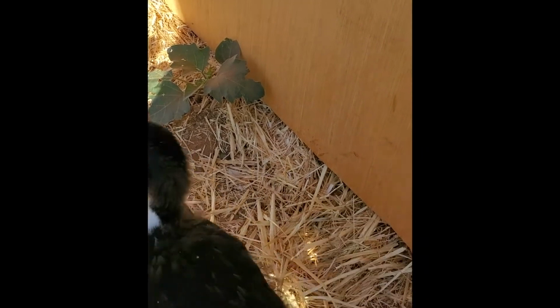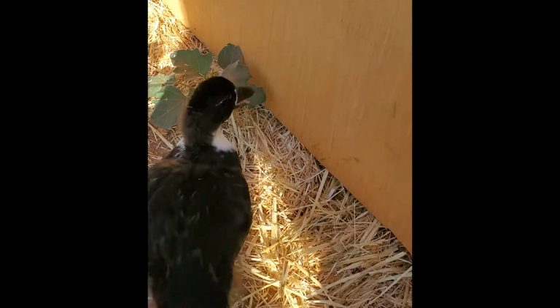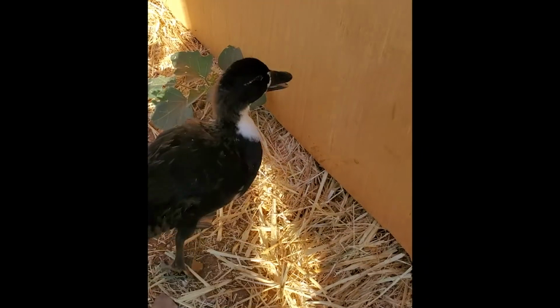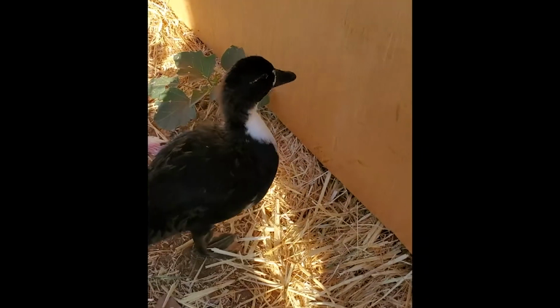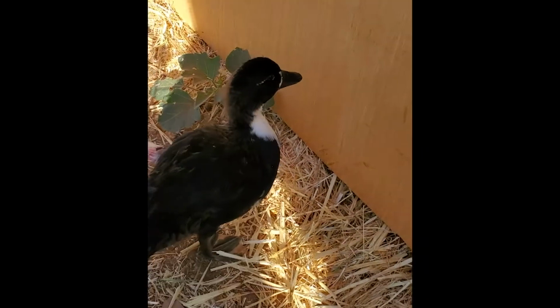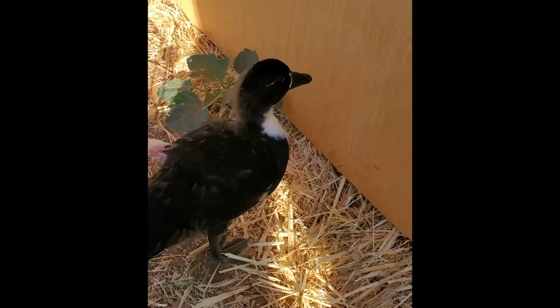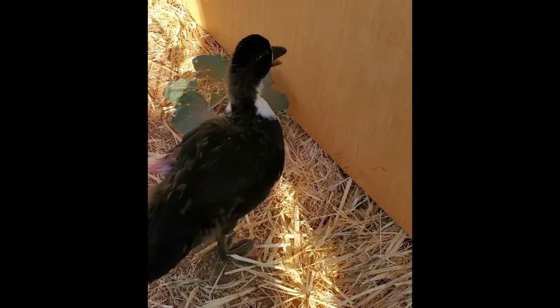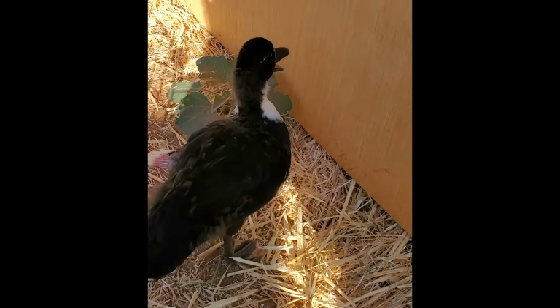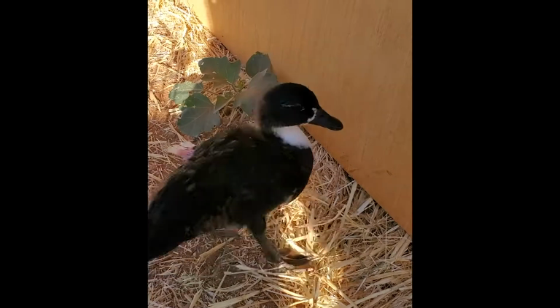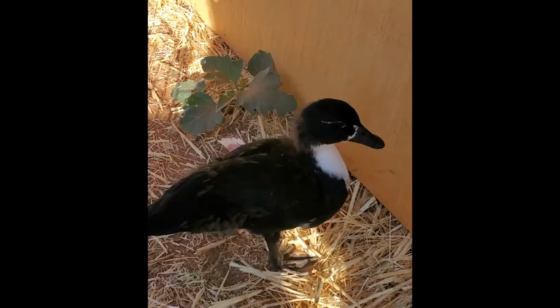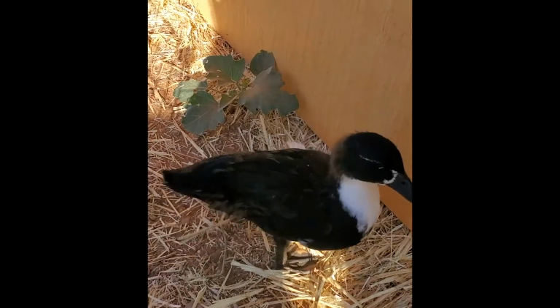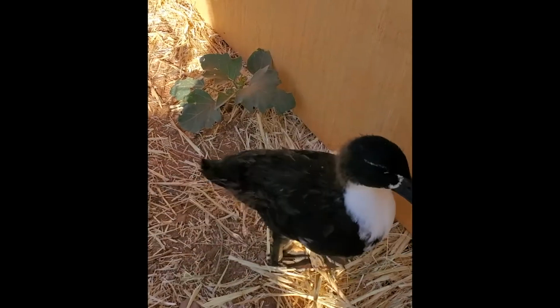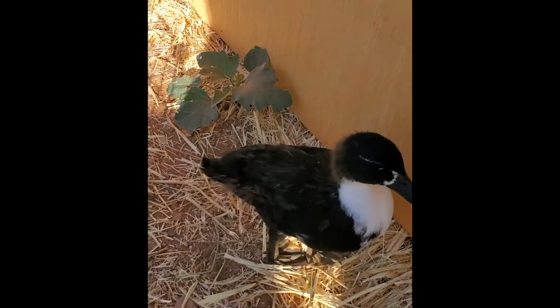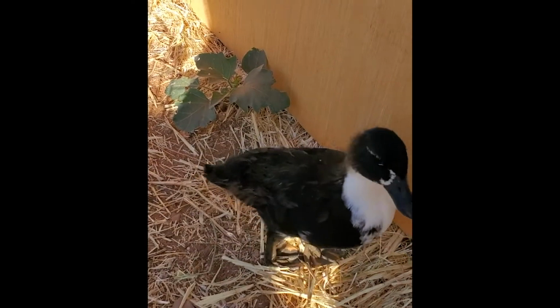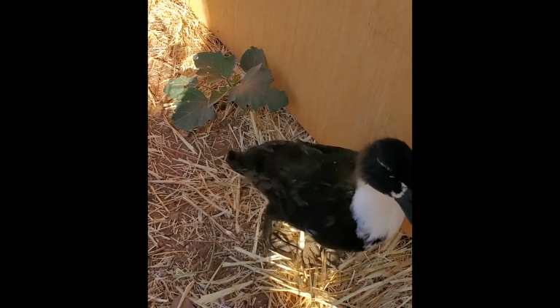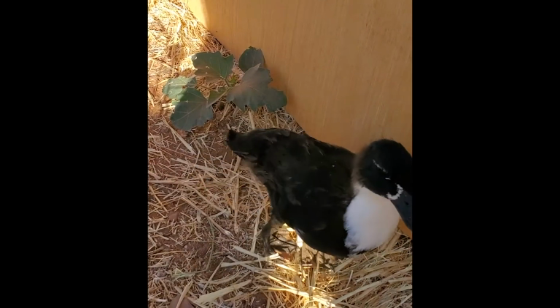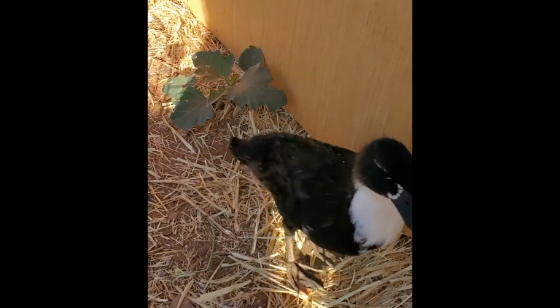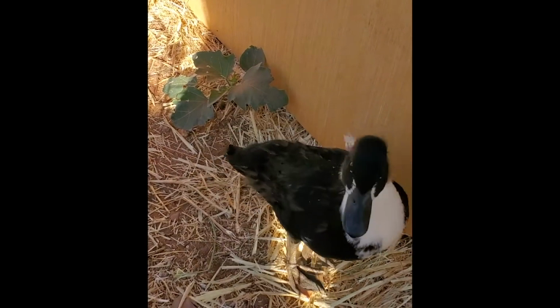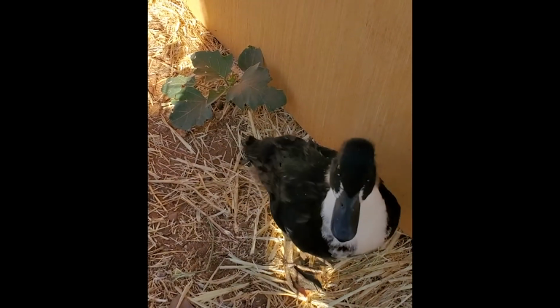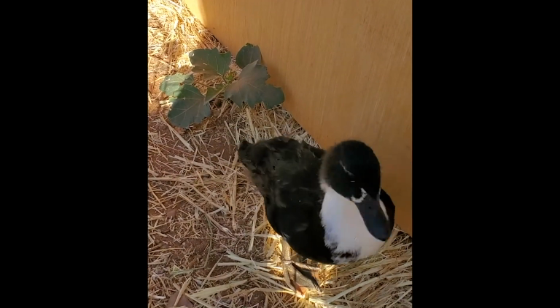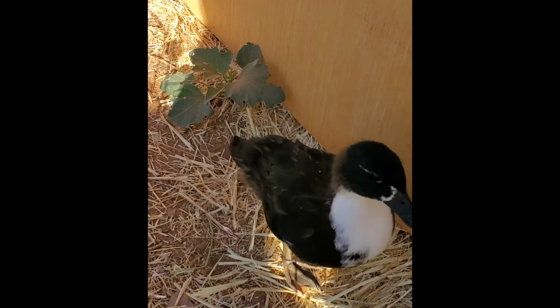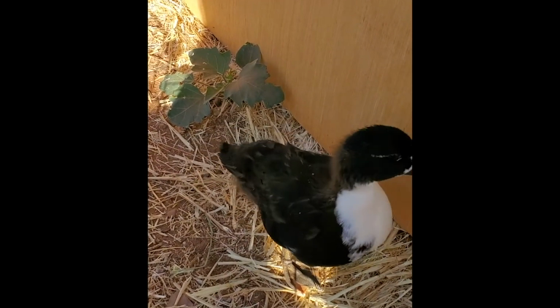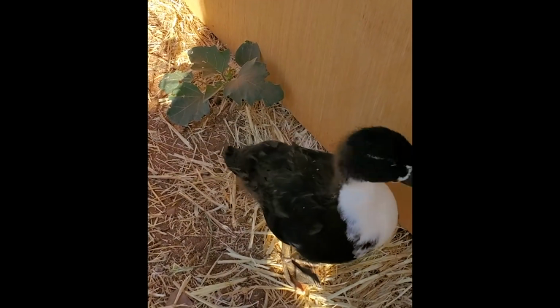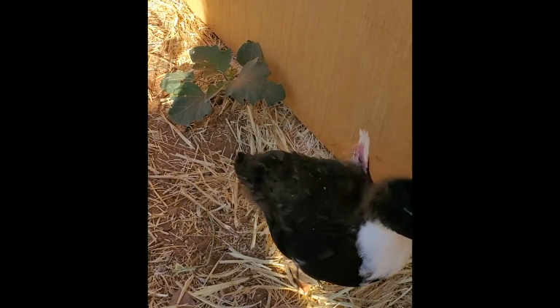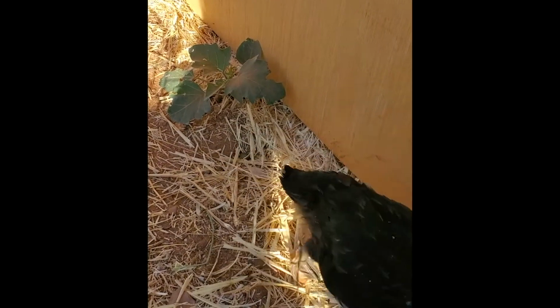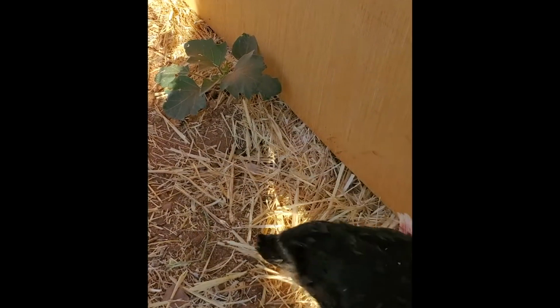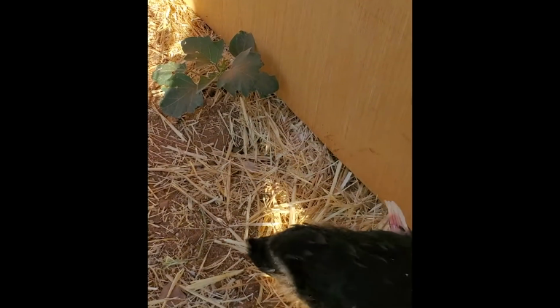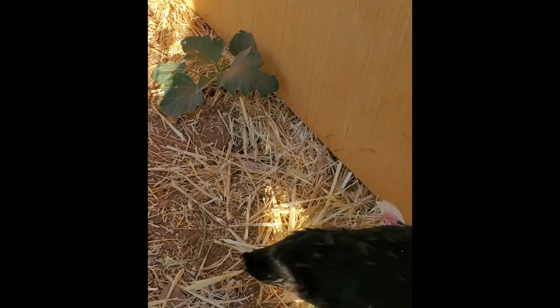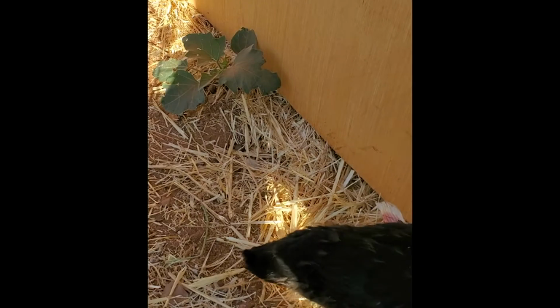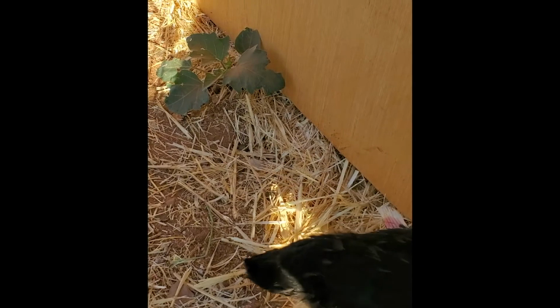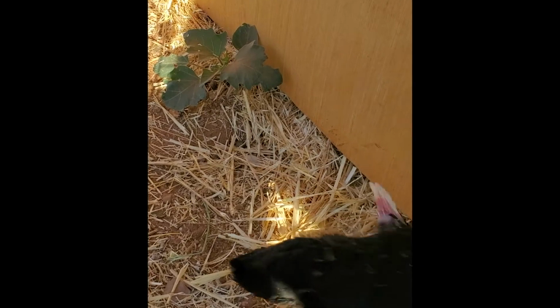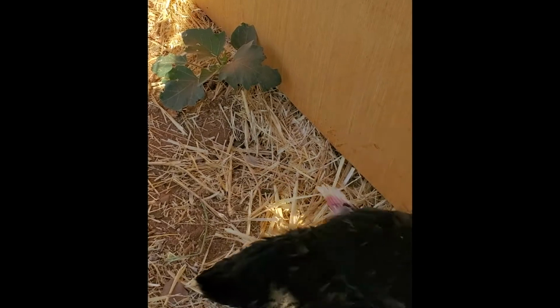Angel wing sometimes only develops on one wing. When this happens, it is nearly always the left wing, as ours is.